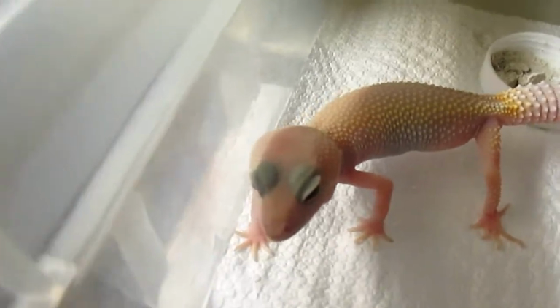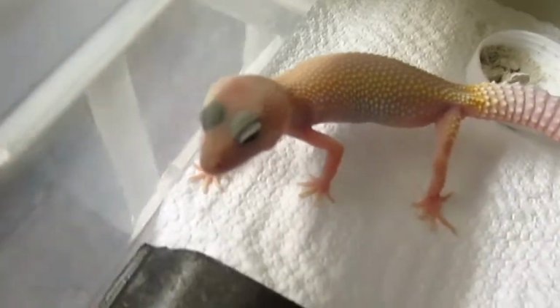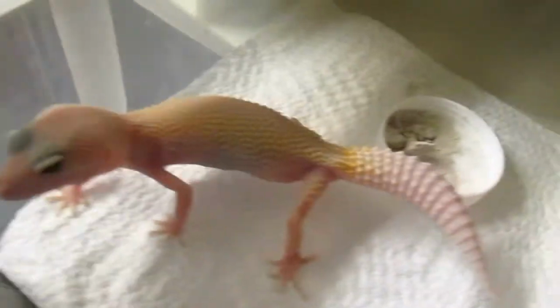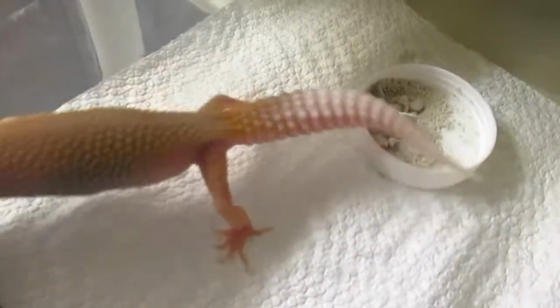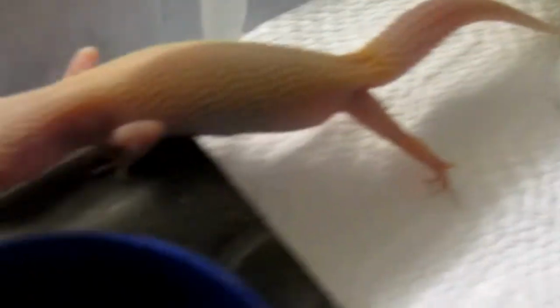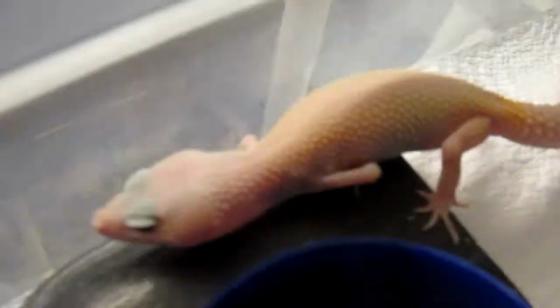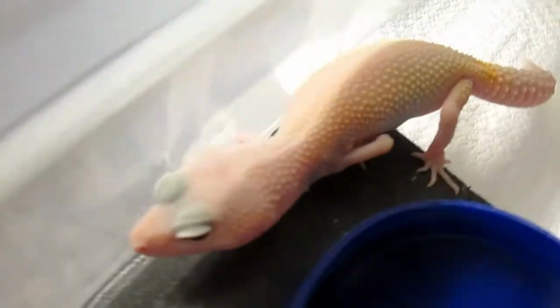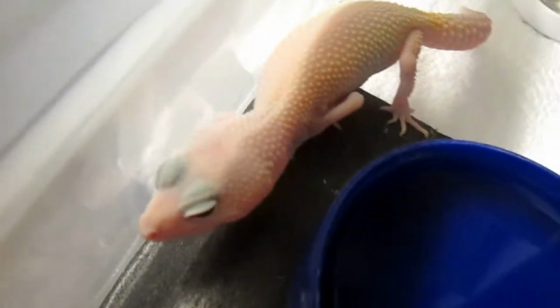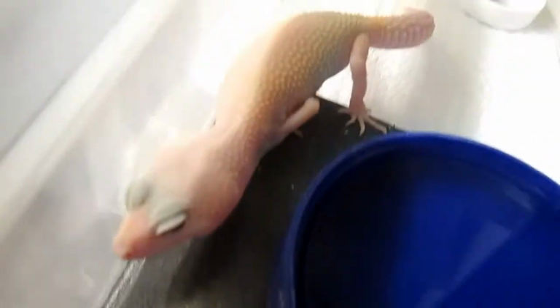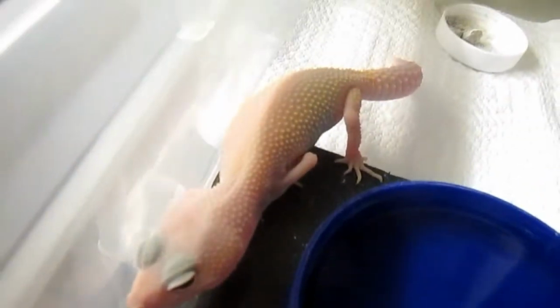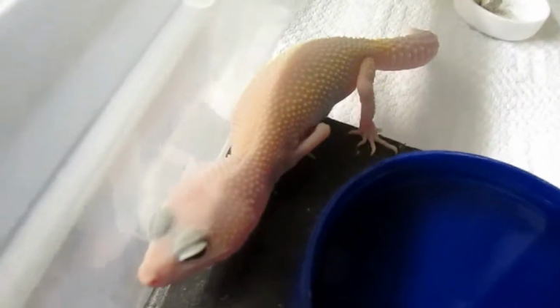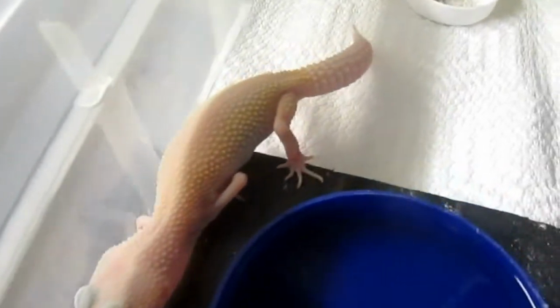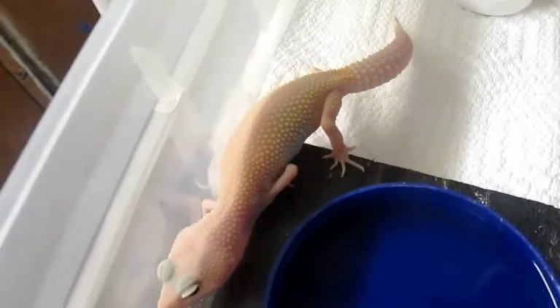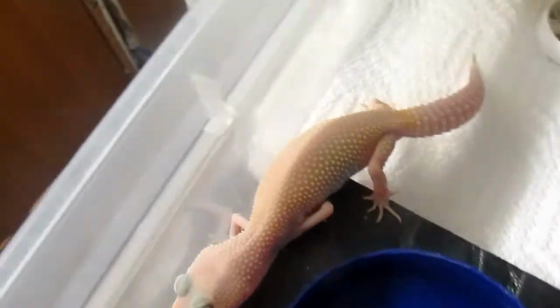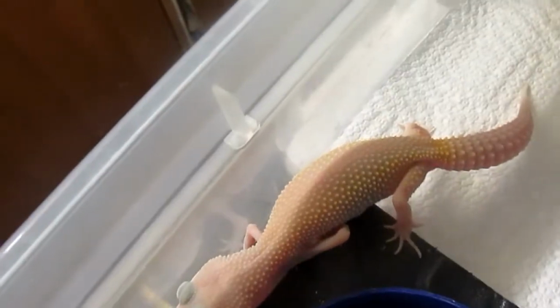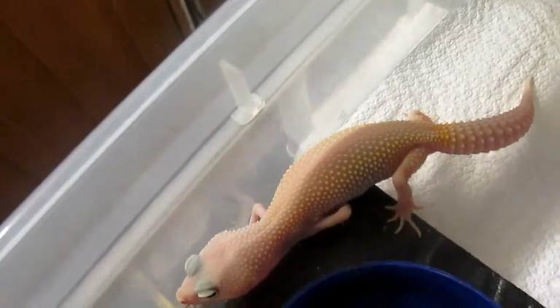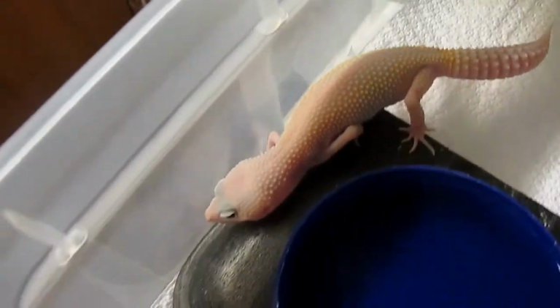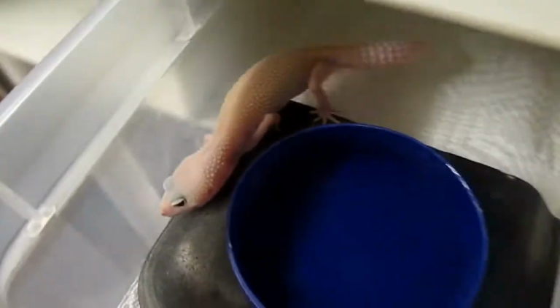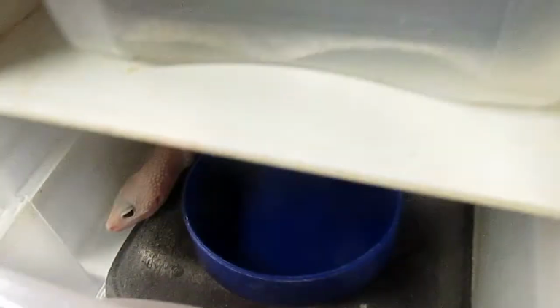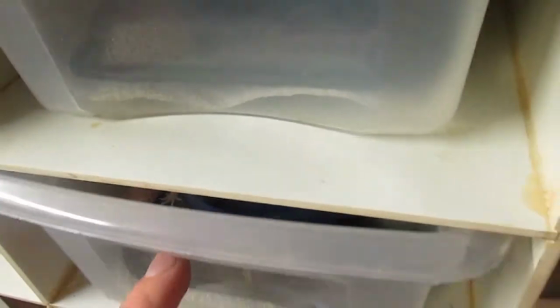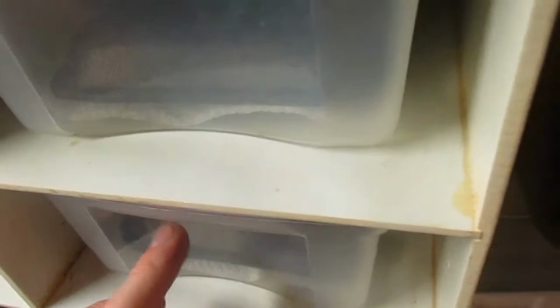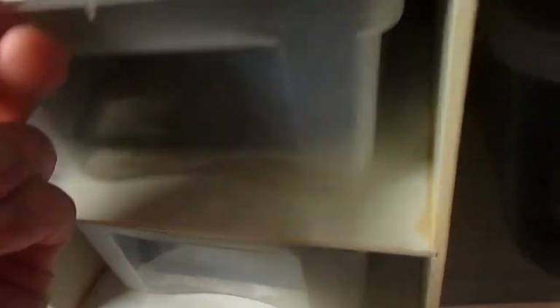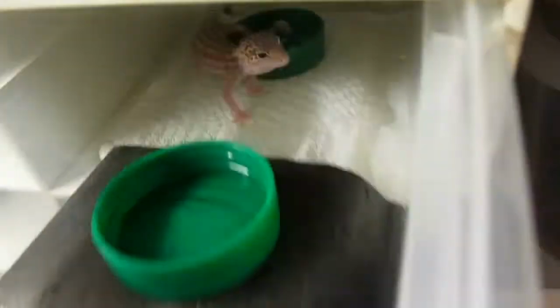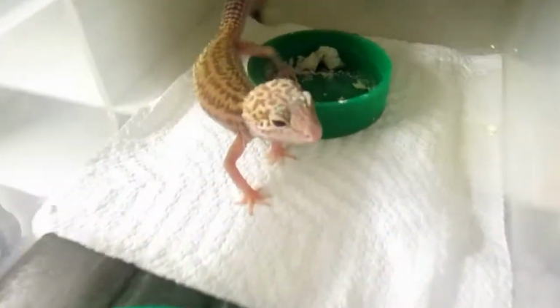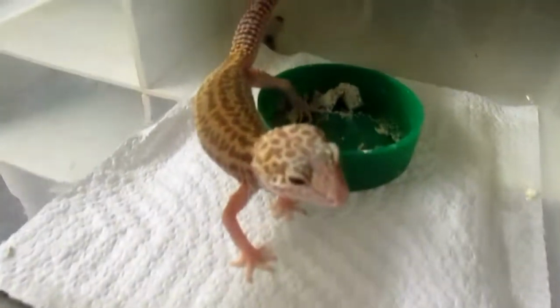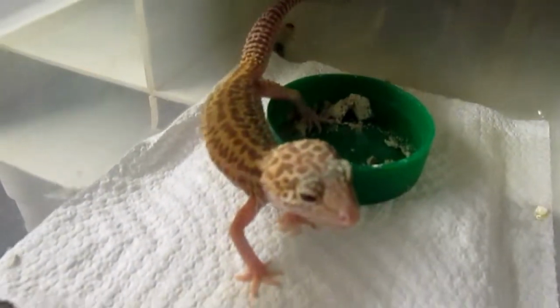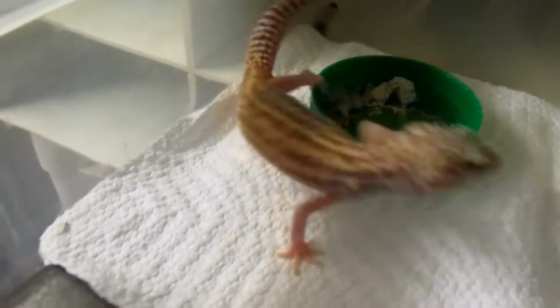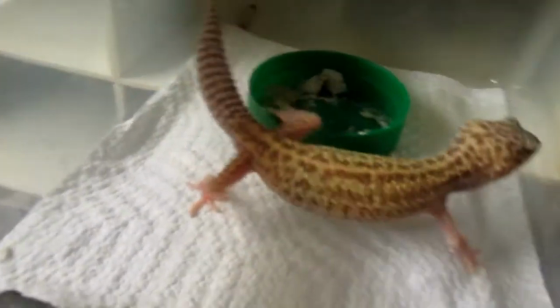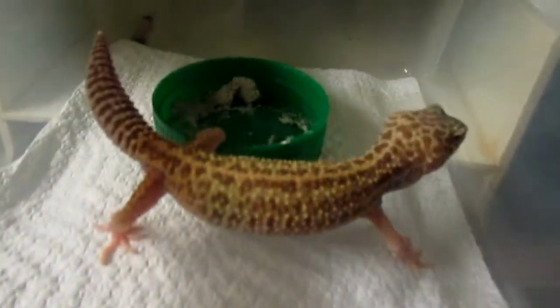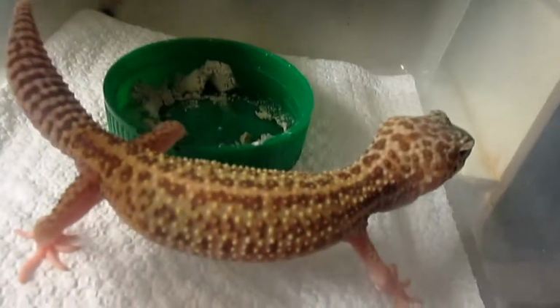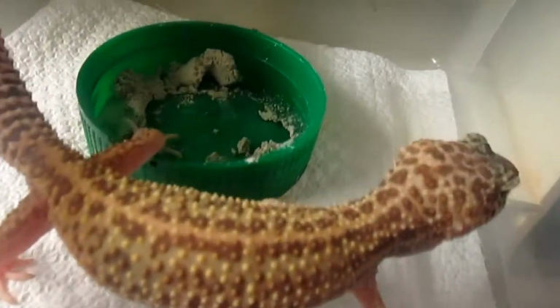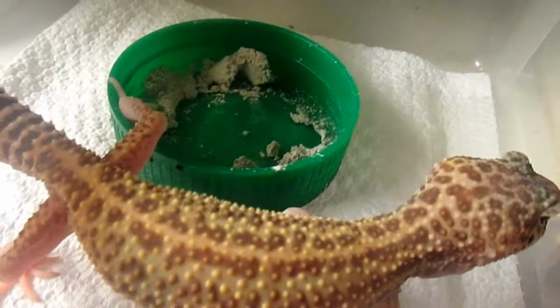It's been a while since I've done a leopard gecko video. This may be the blazing glittered — she's probably about 40 grams at least. And then the raptor — check that bad boy out, wow.